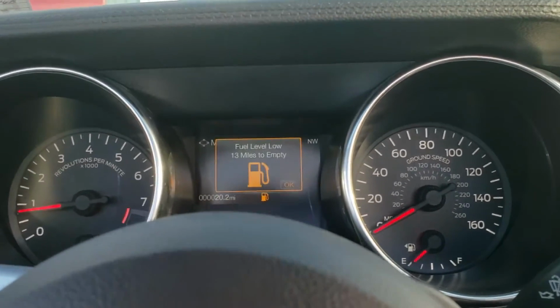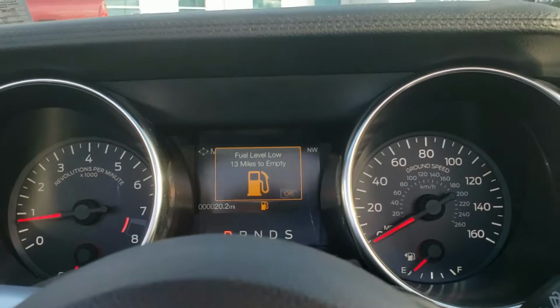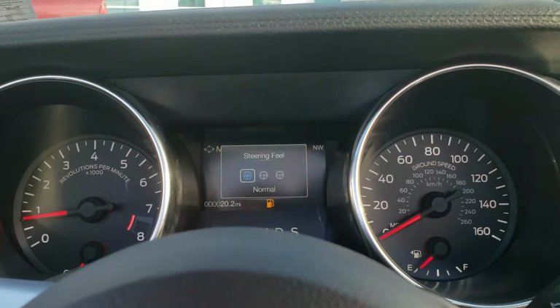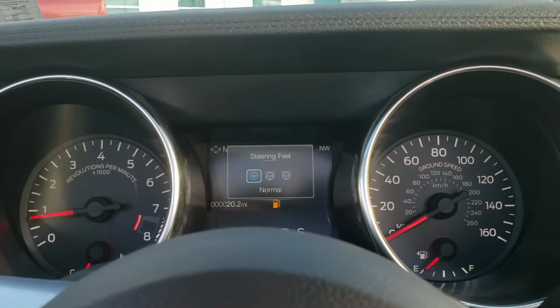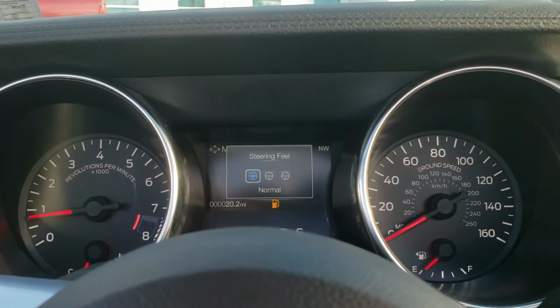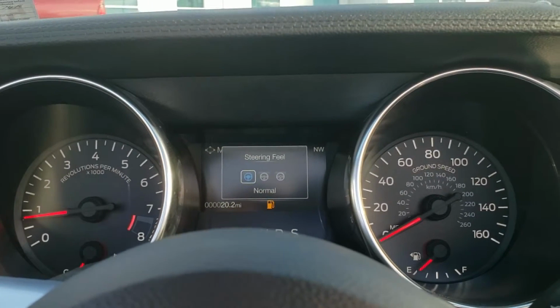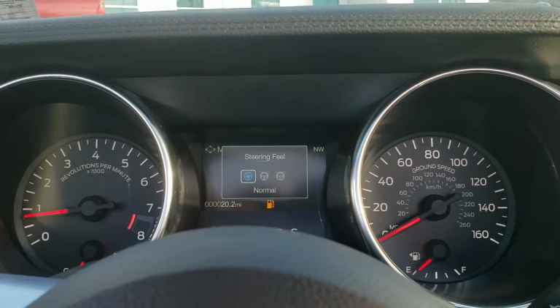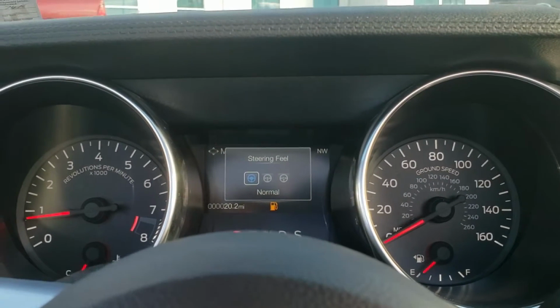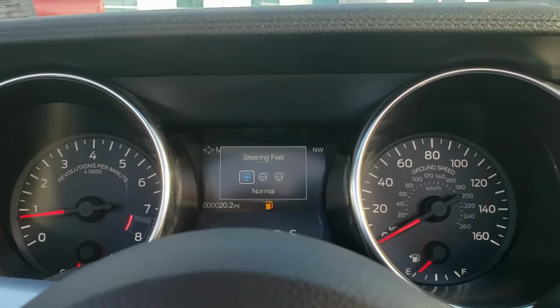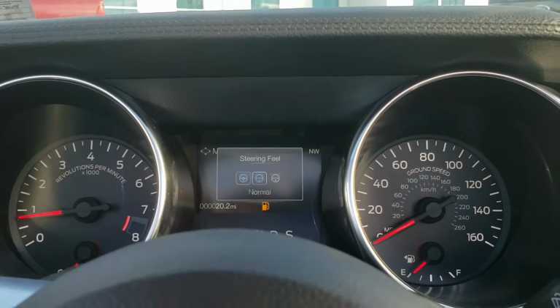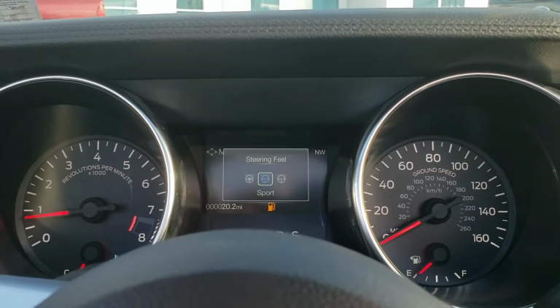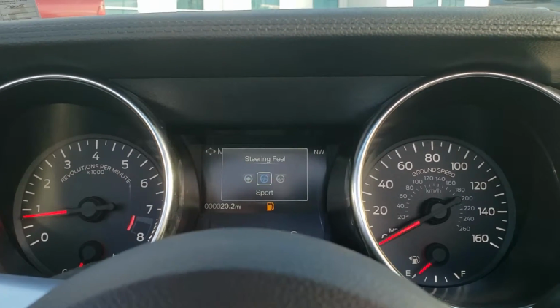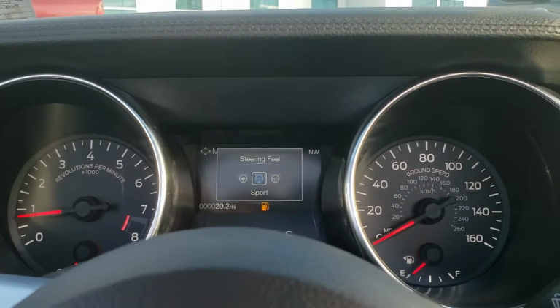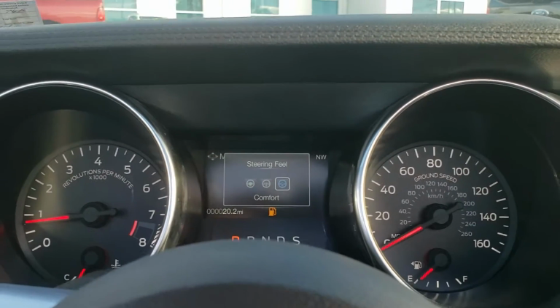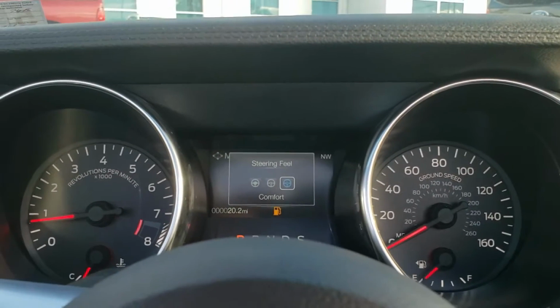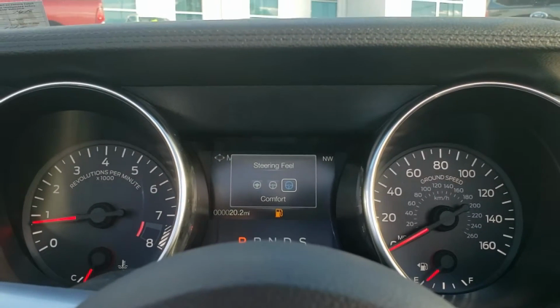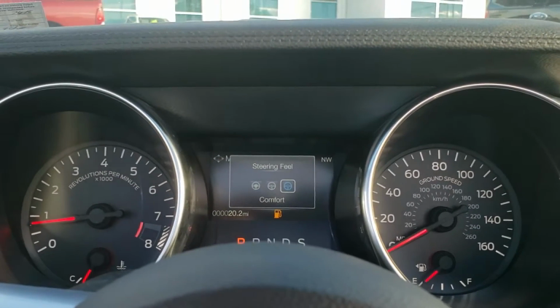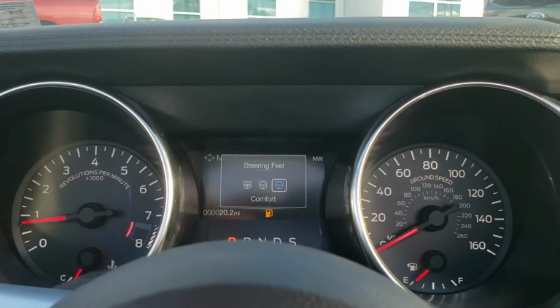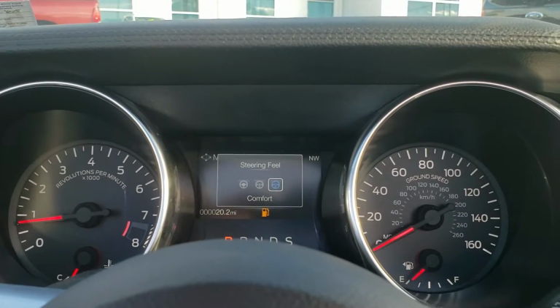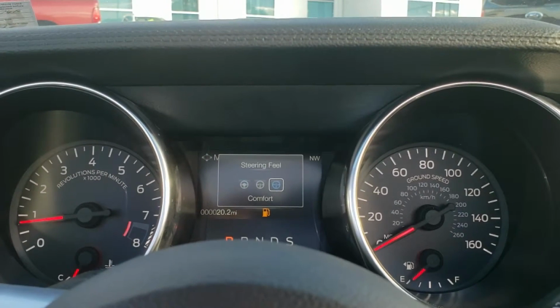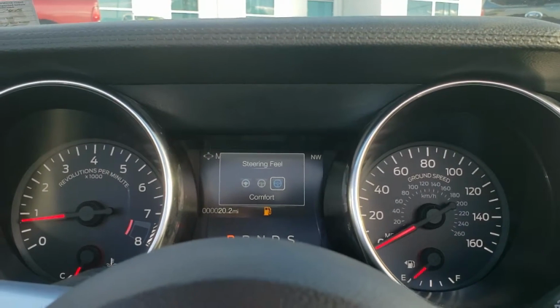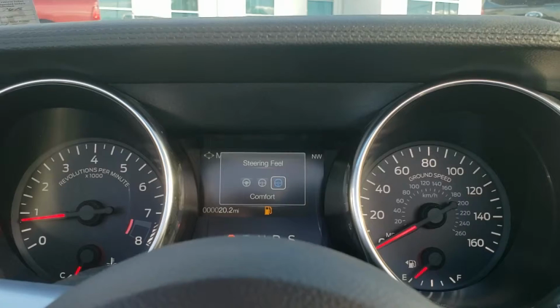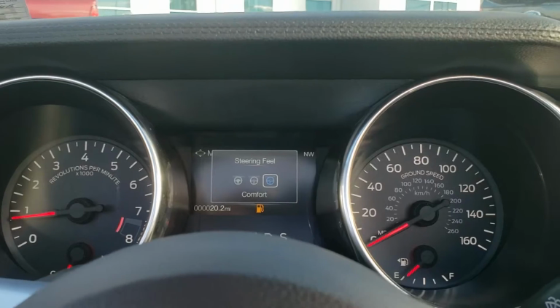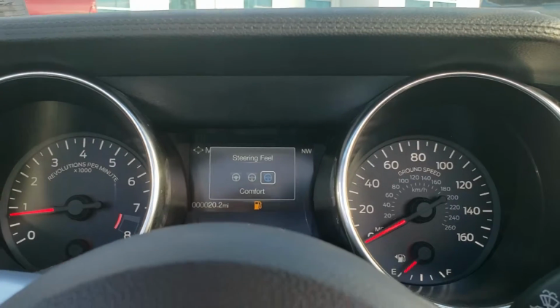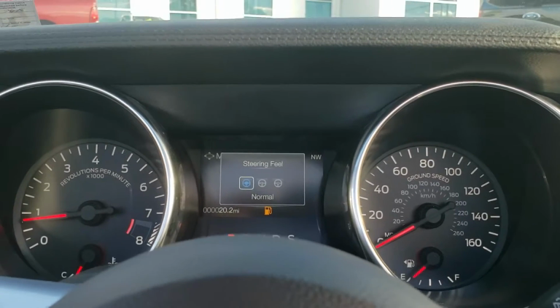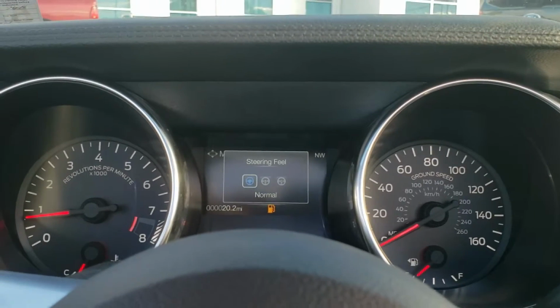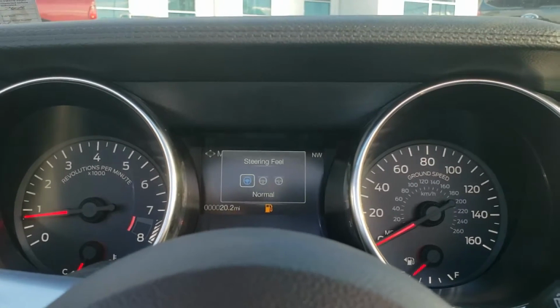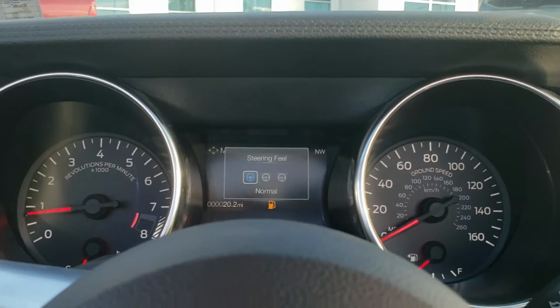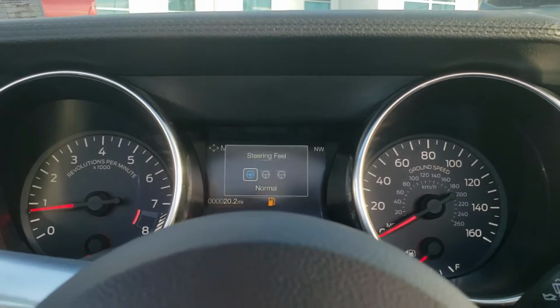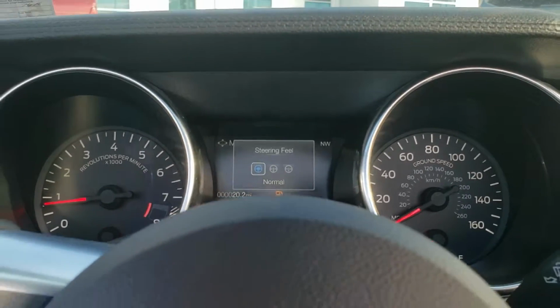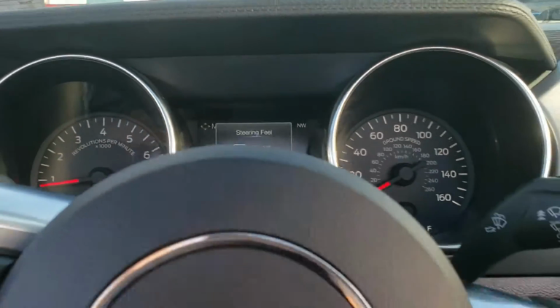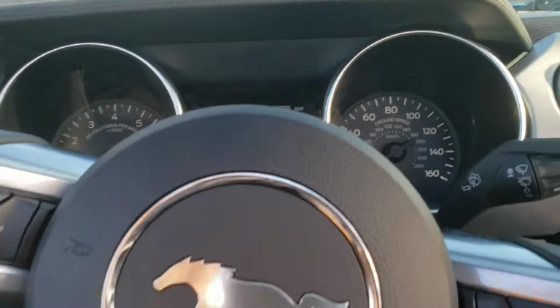You also have your different steering modes: normal, sport, and comfort — so a little looser steering — and then back to normal.